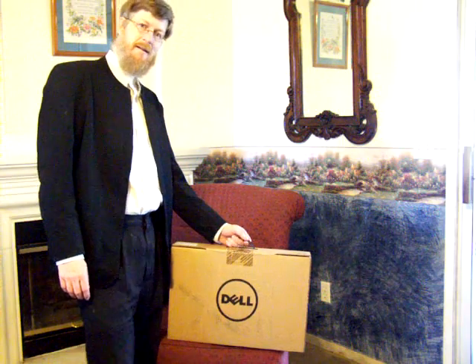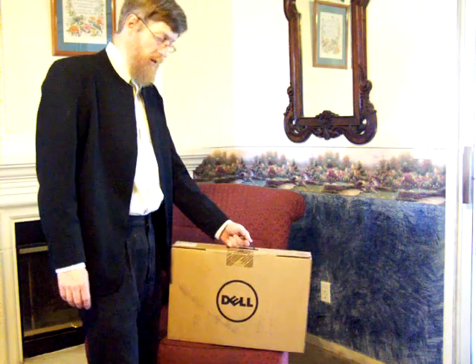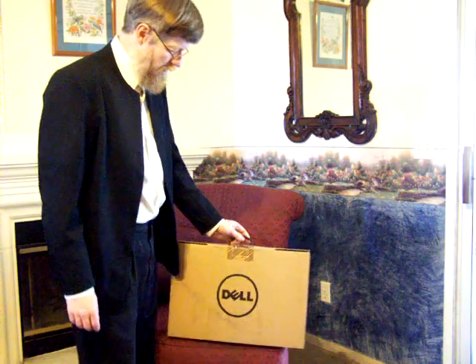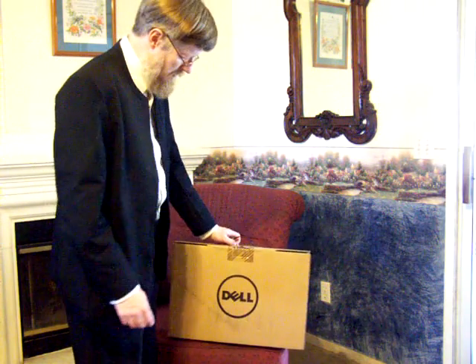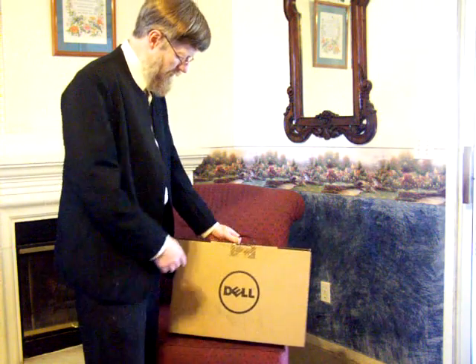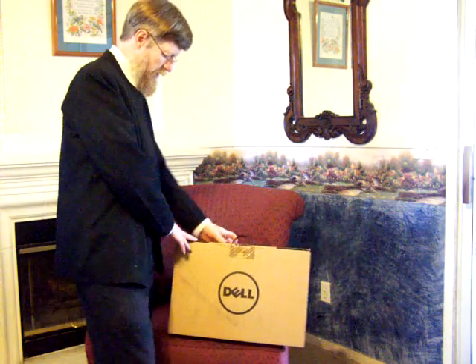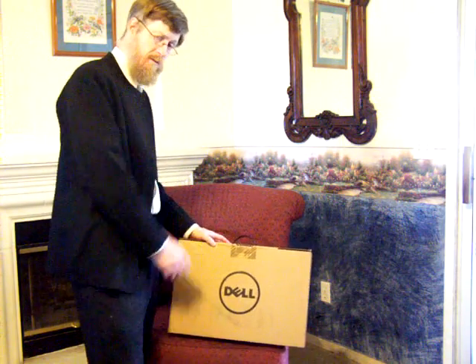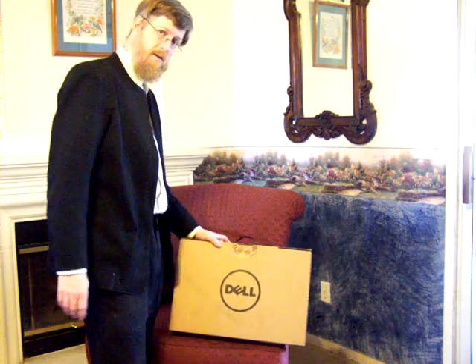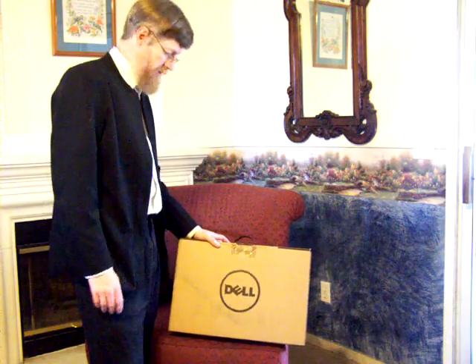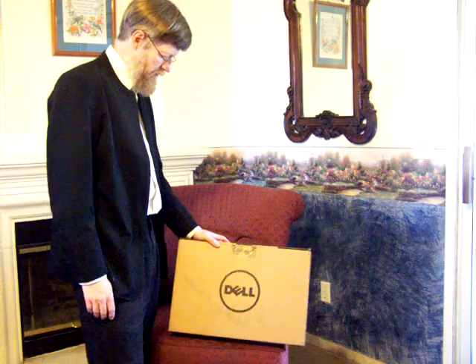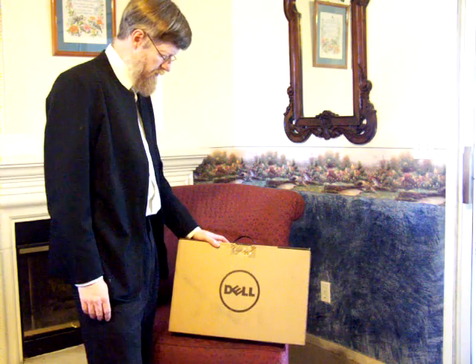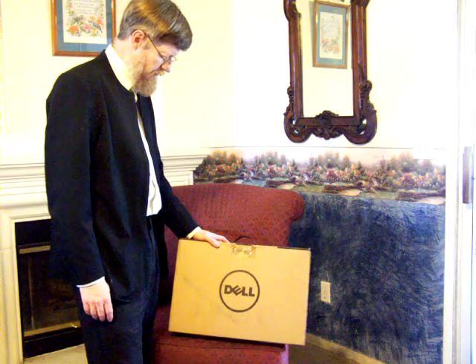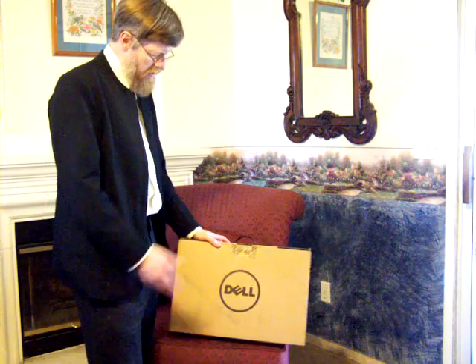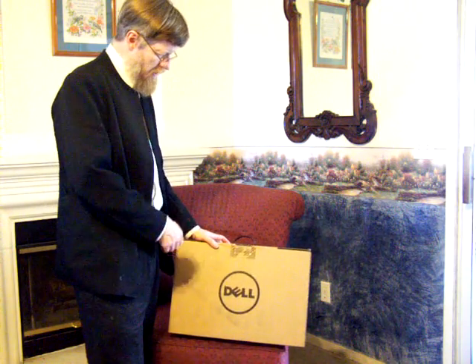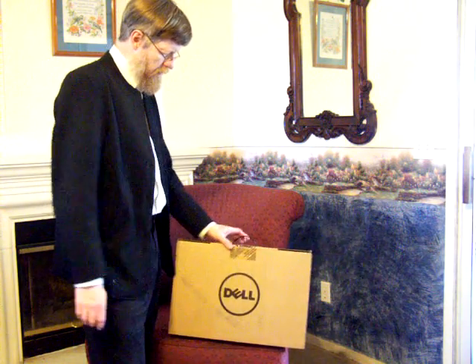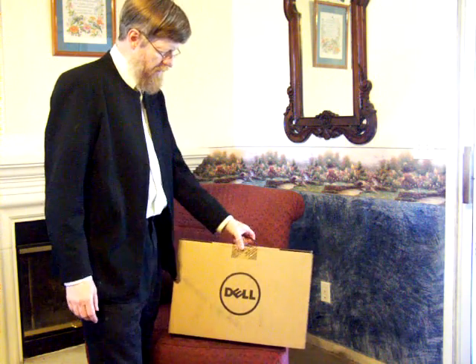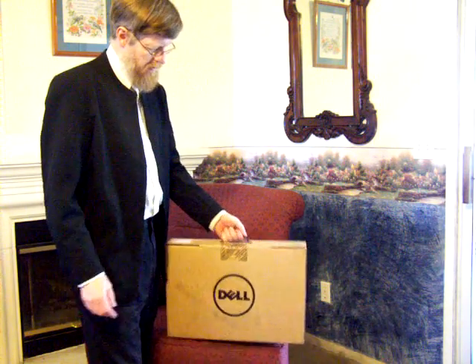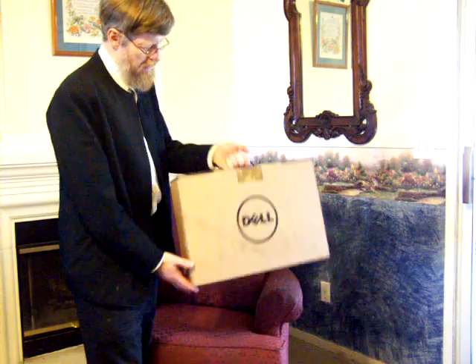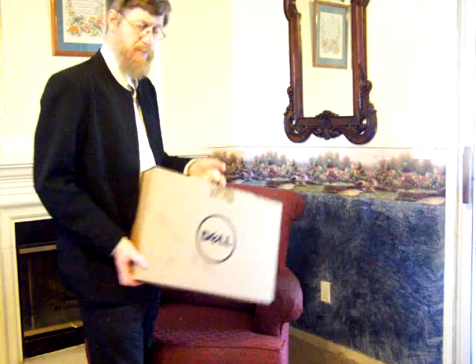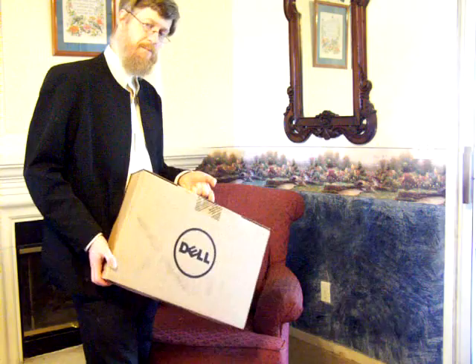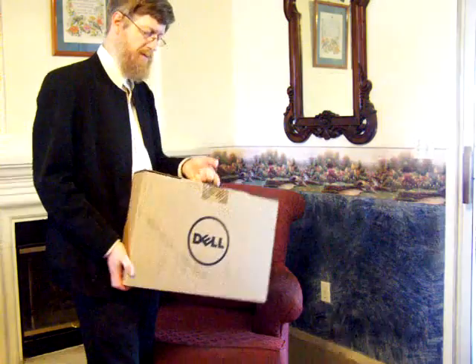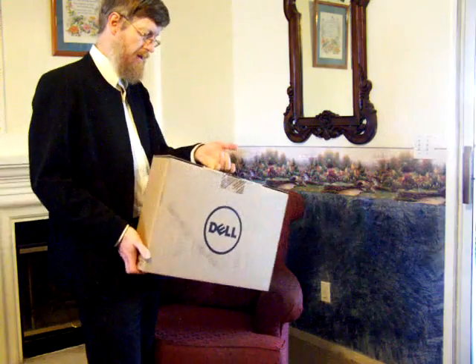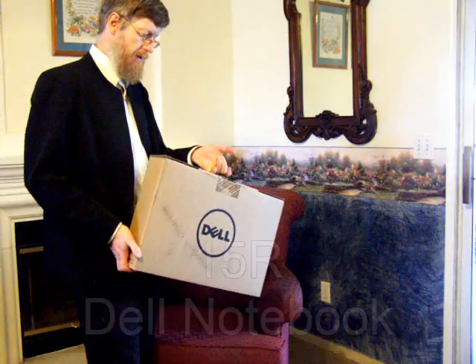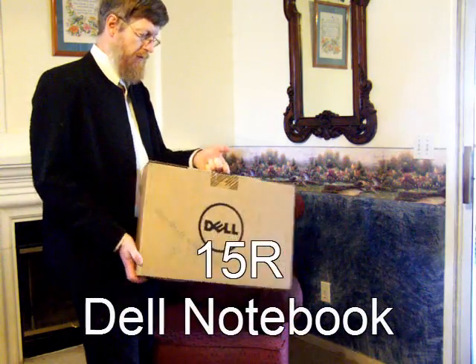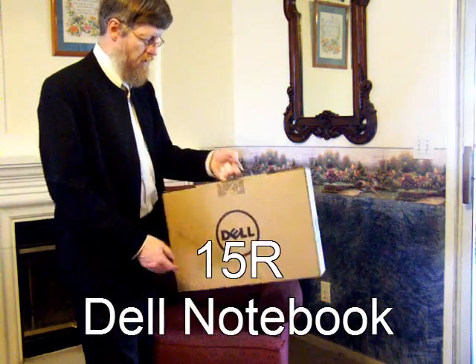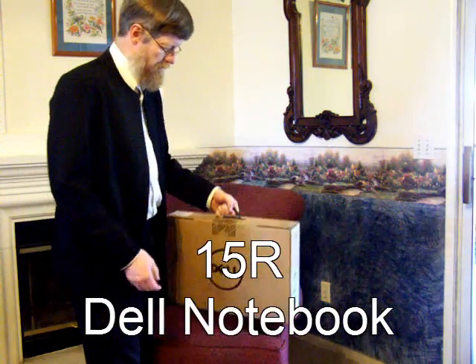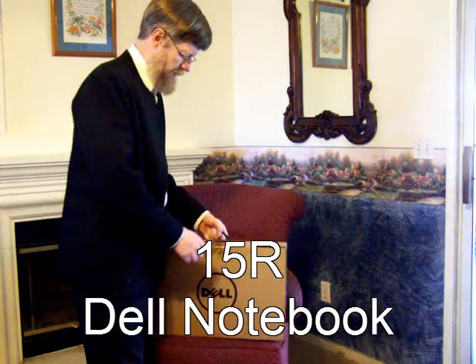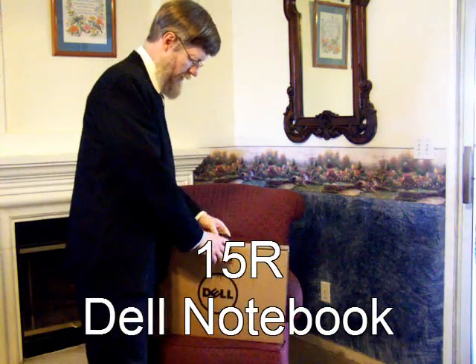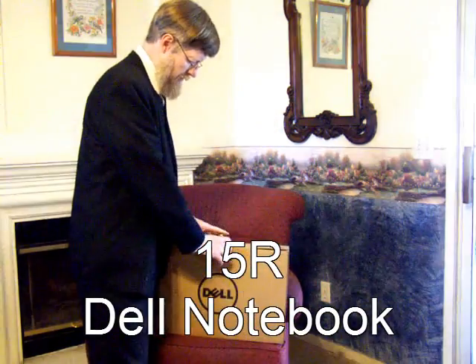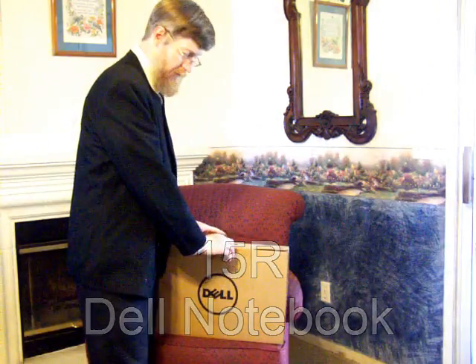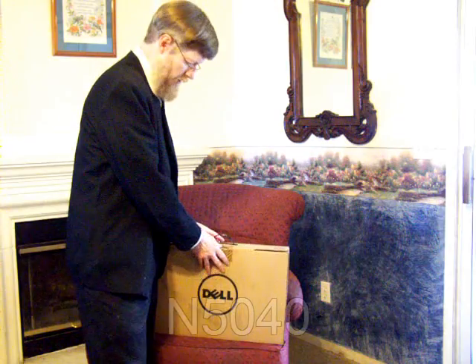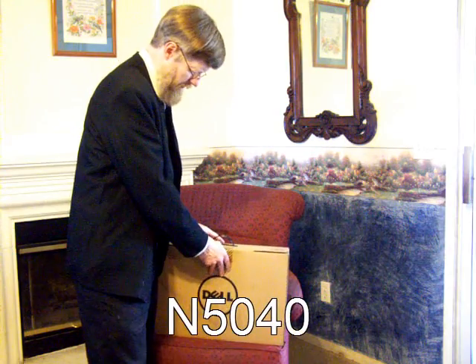Hello everyone. I'm Daniel, also known as Selma Teacher 7. Today we're going to be looking at this Dell laptop. This is a 15R N5040 laptop.